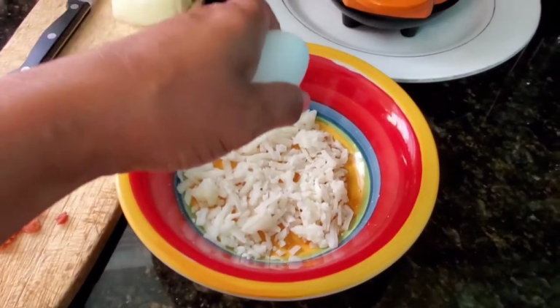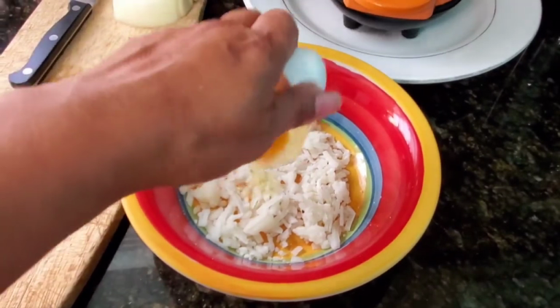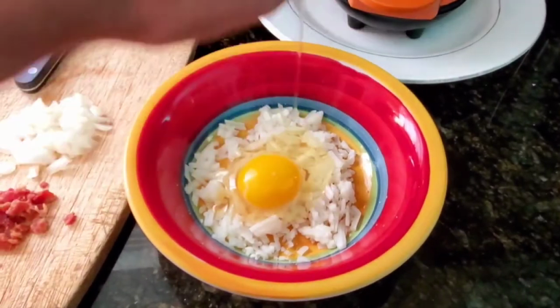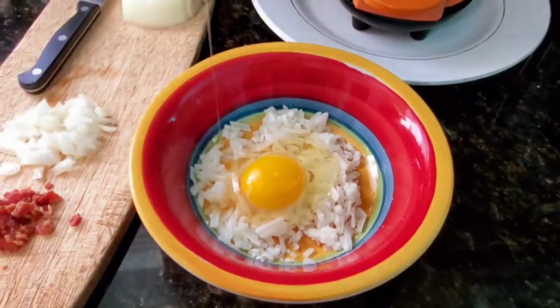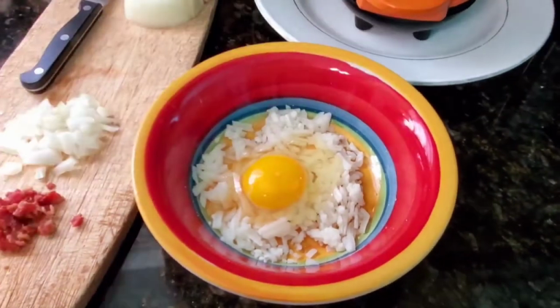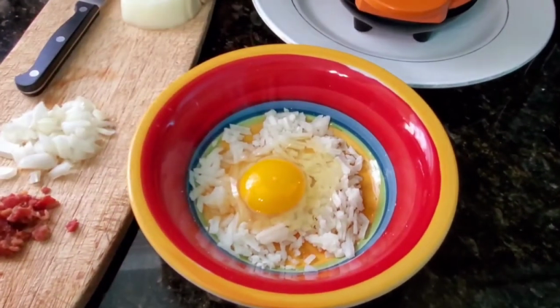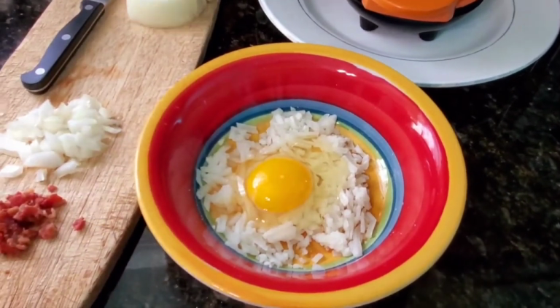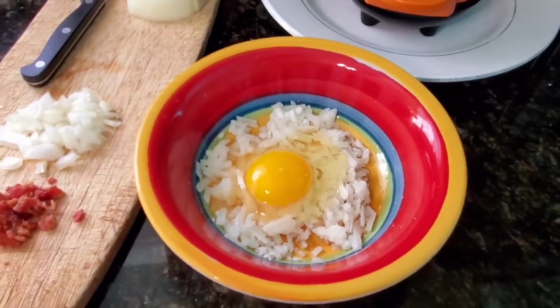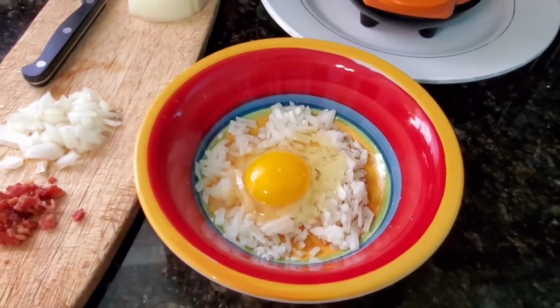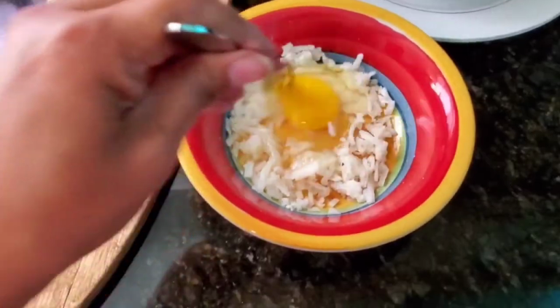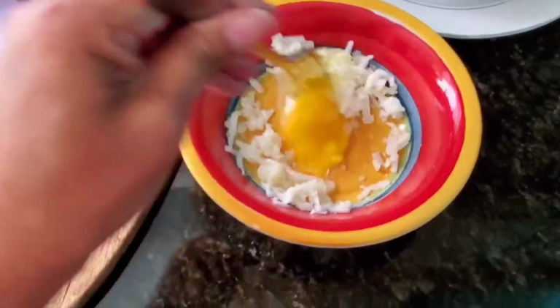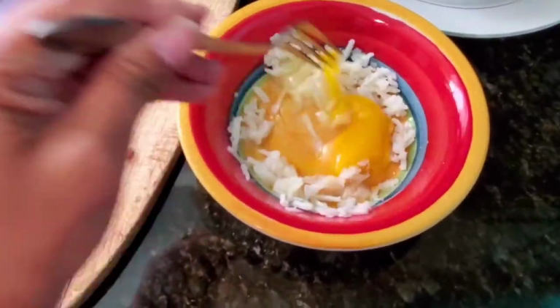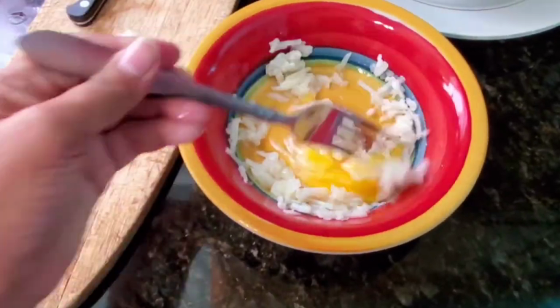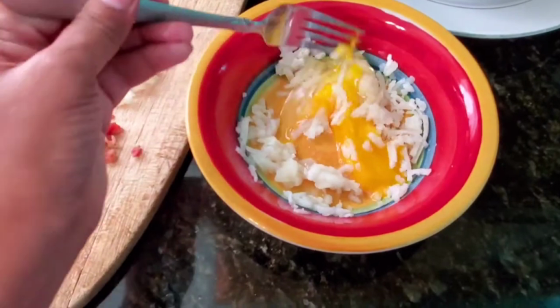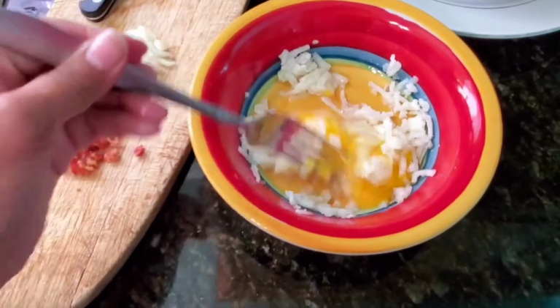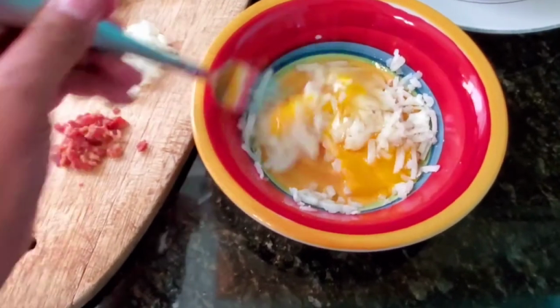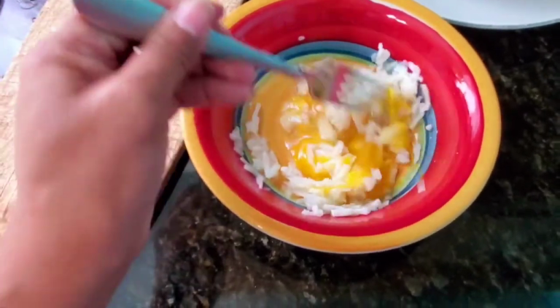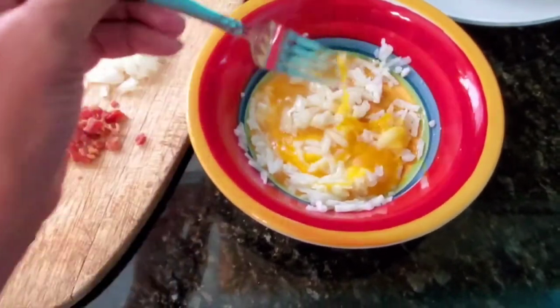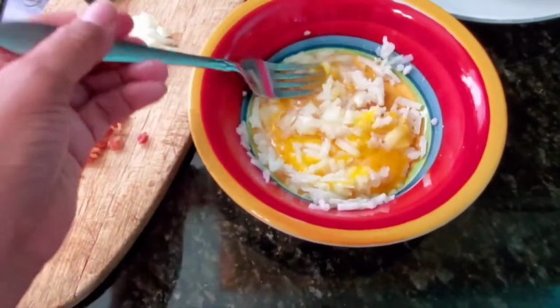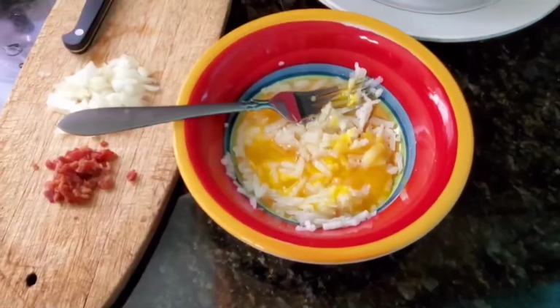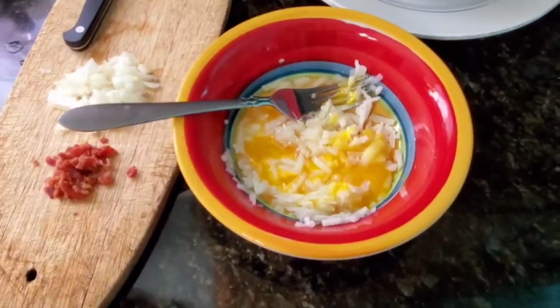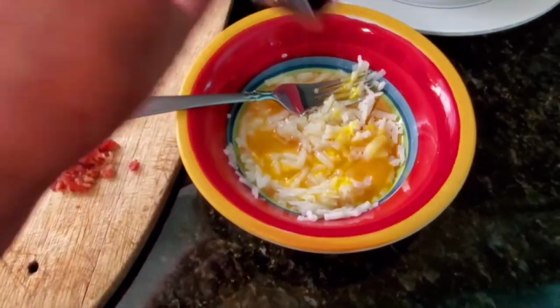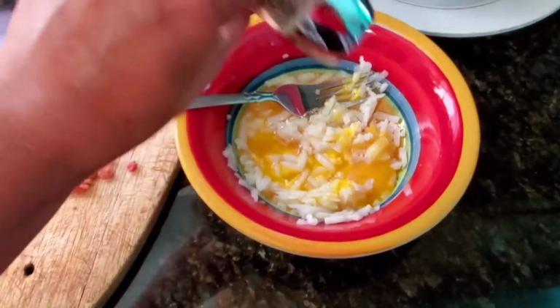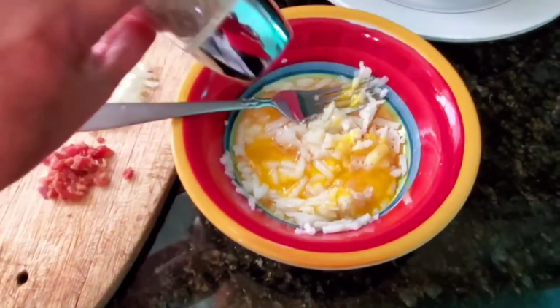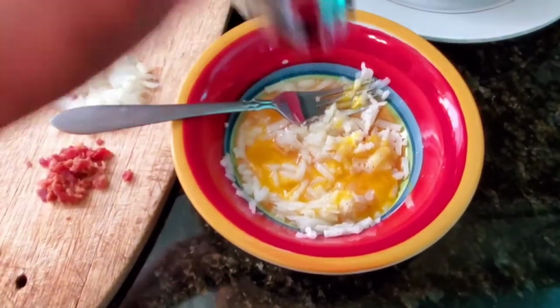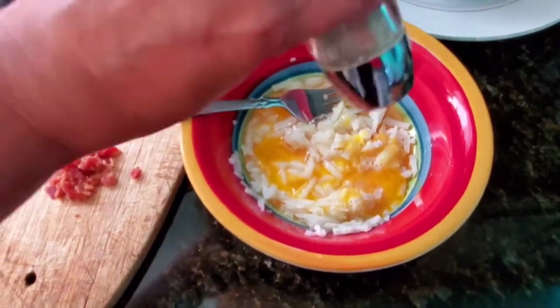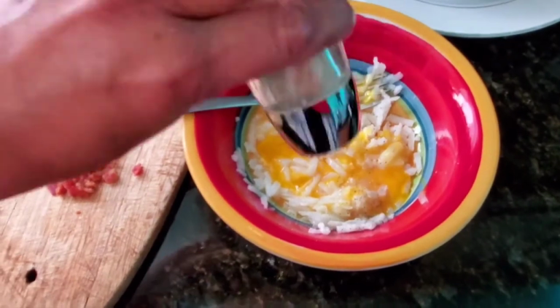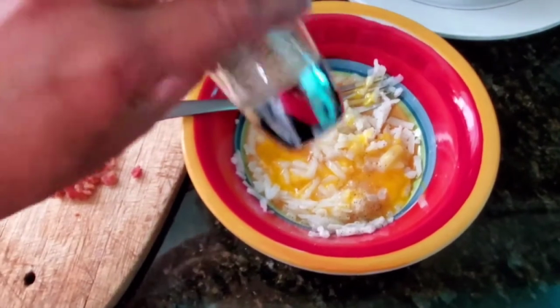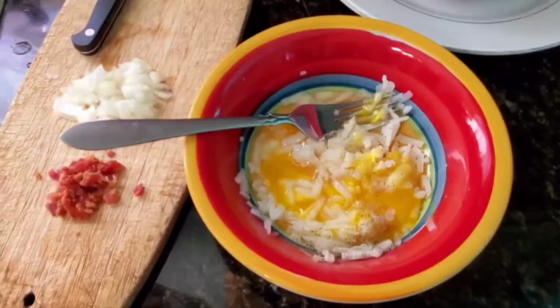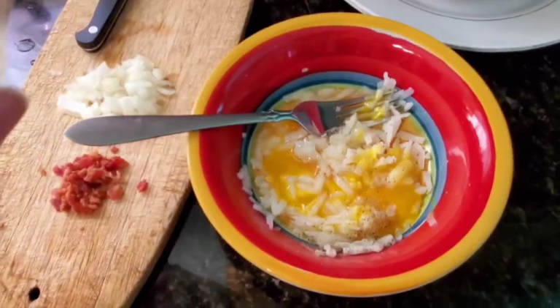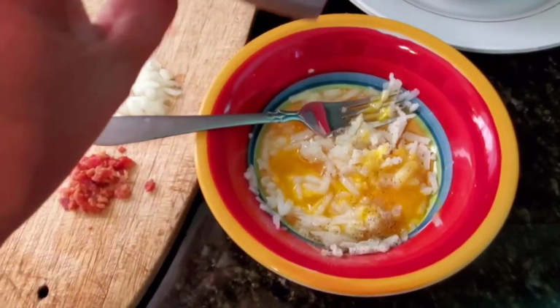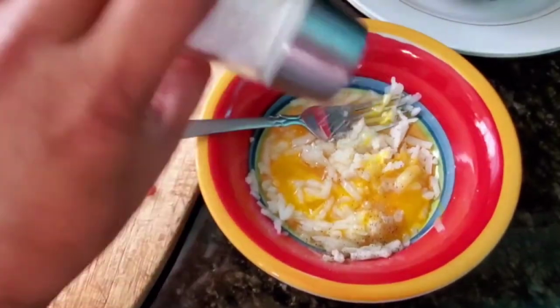To make sure everything cooks pretty quickly I'm using hash browns that have been defrosted, and I just scramble in the egg and add the onions and the bacon bits and salt and pepper.